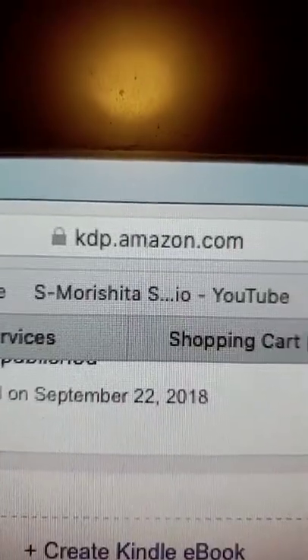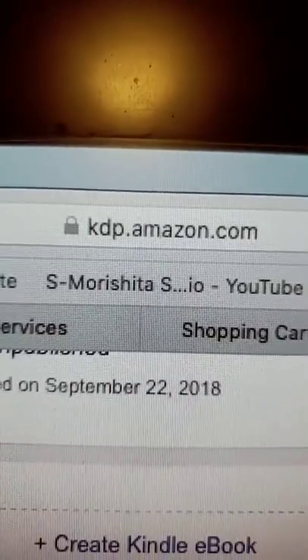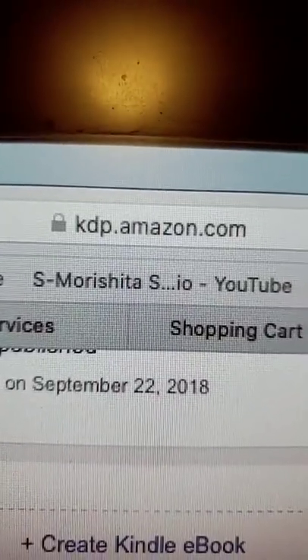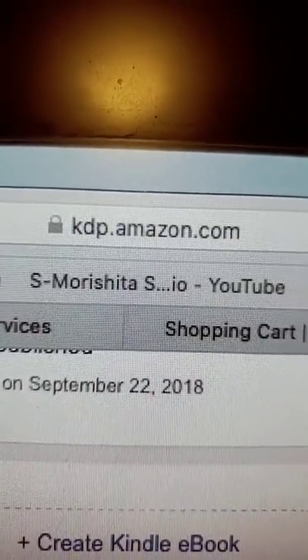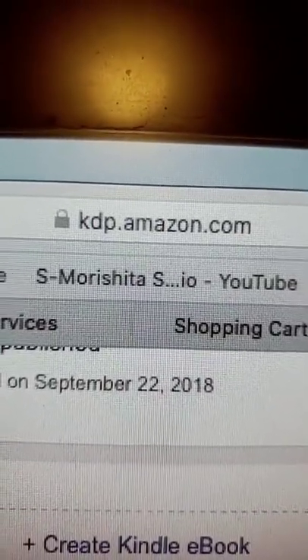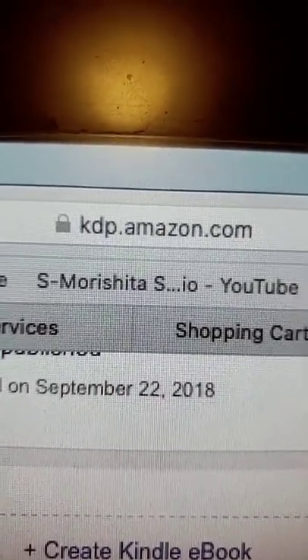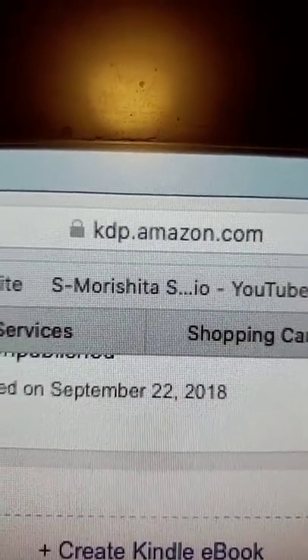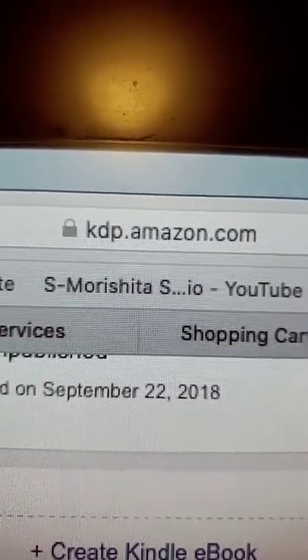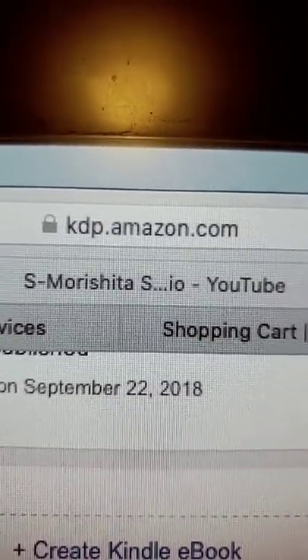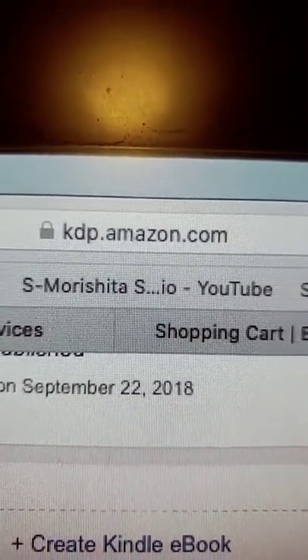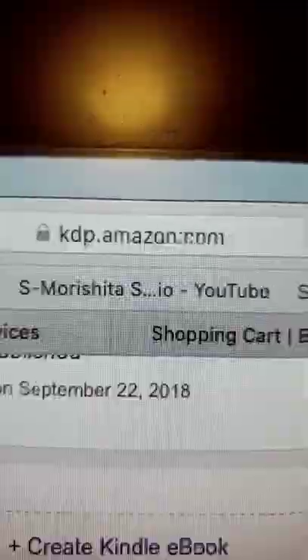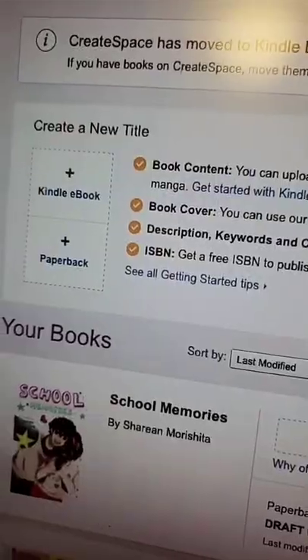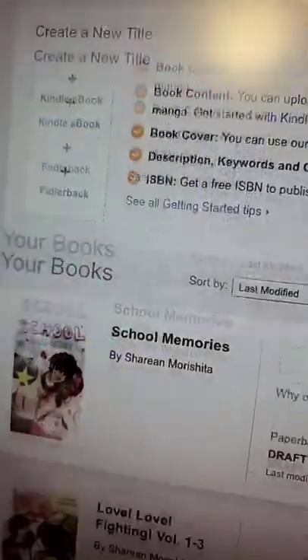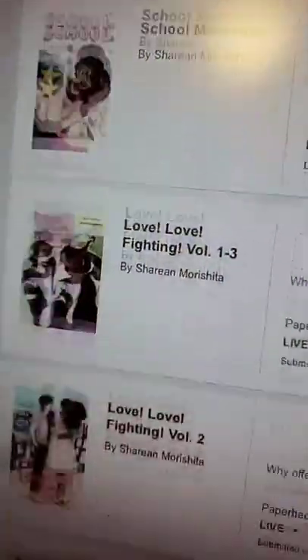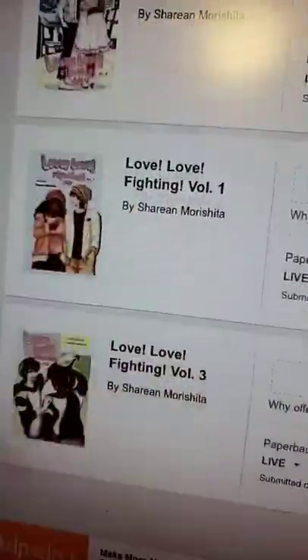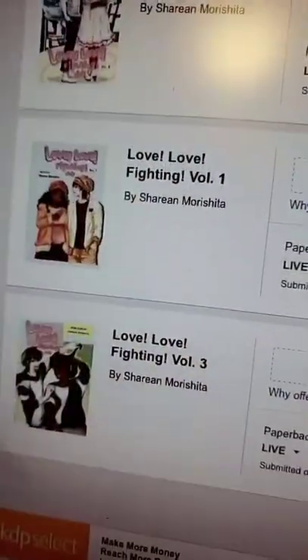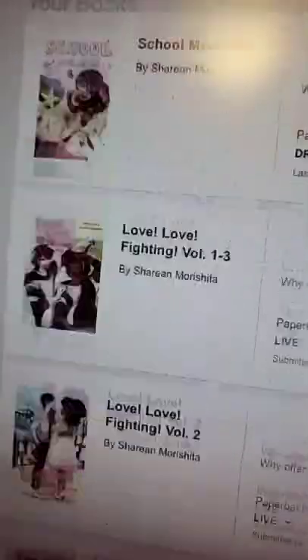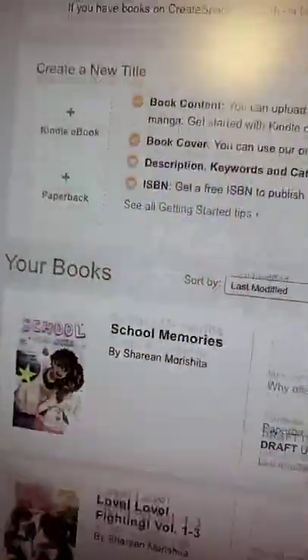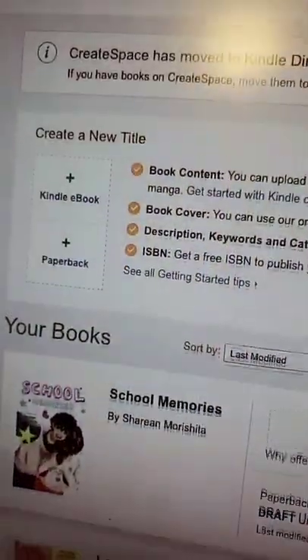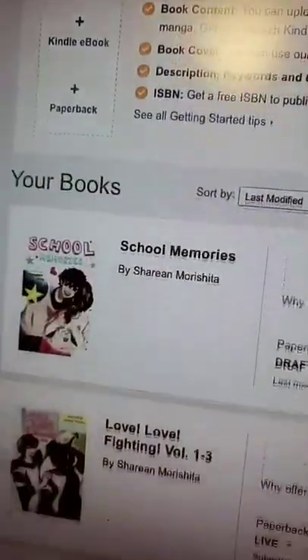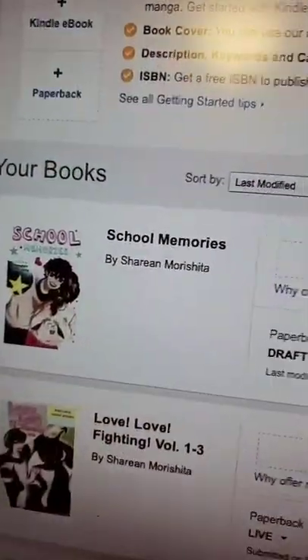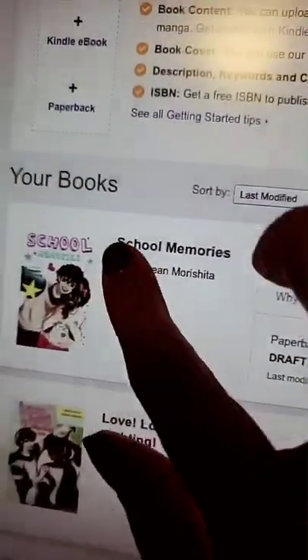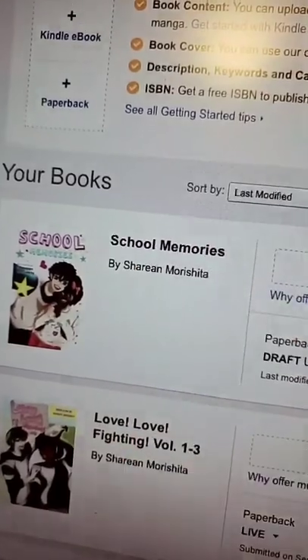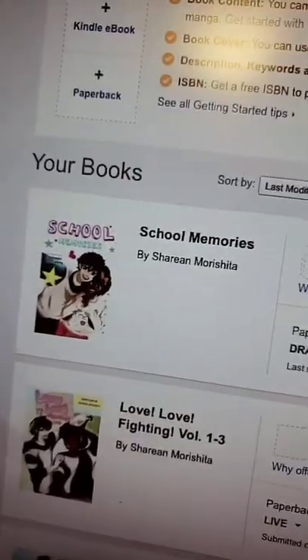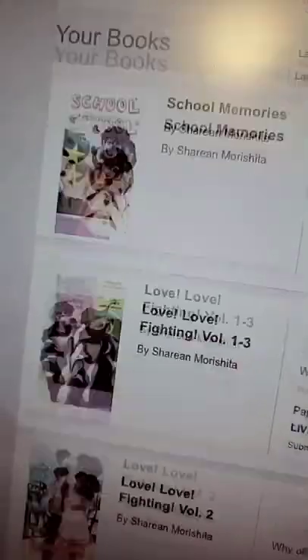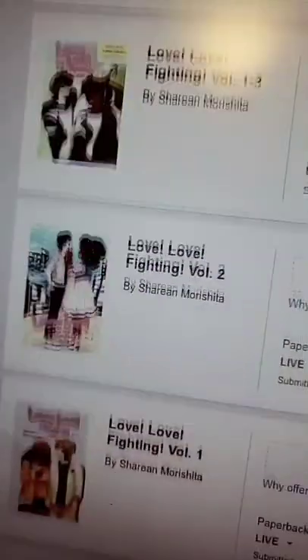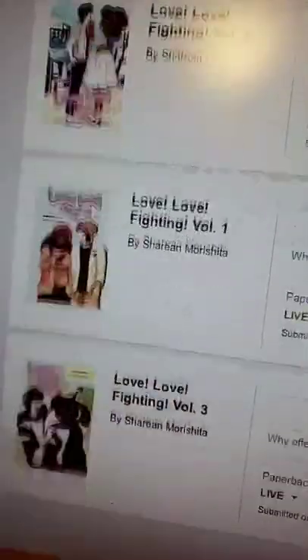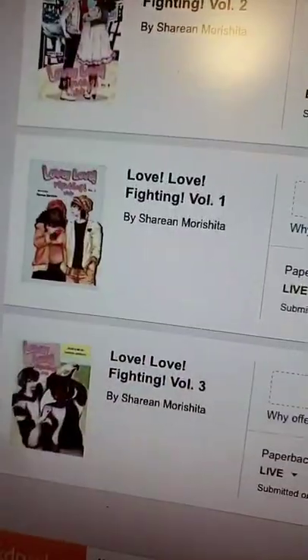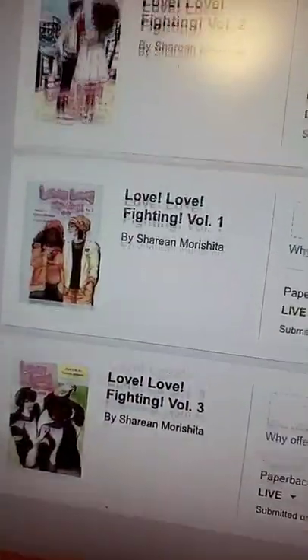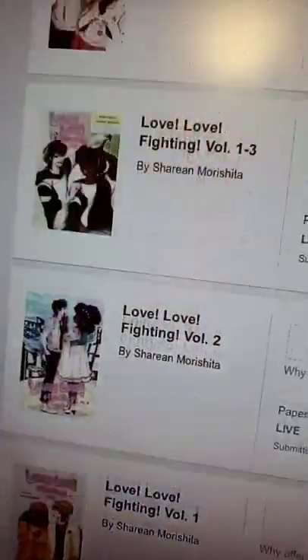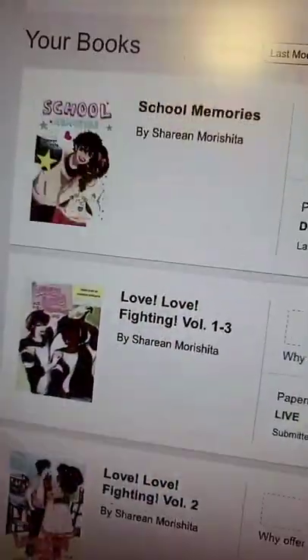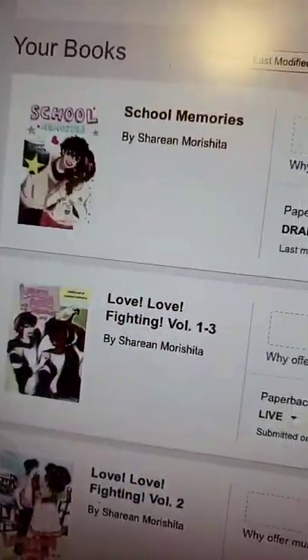So you want to go to Amazon KDP — here's the URL. Right now these are the books that I have on Amazon printed. This one is unpublished, but I have these ones printed already and up on Amazon.